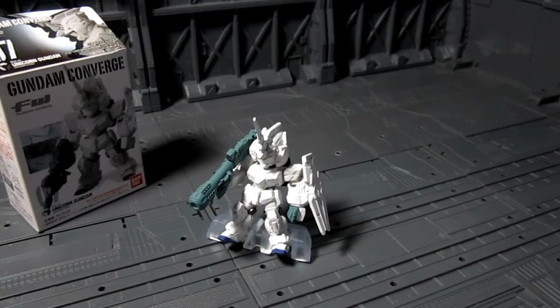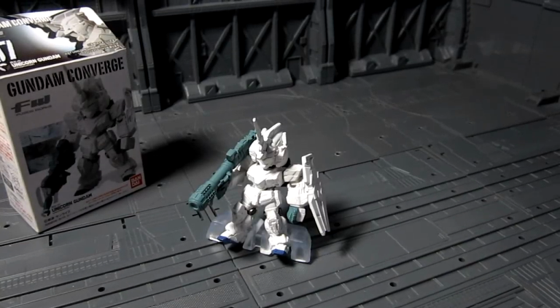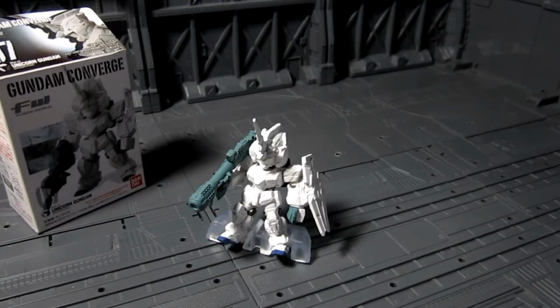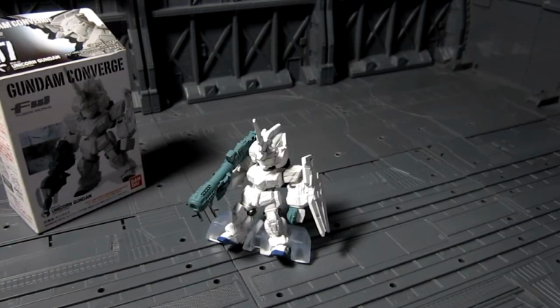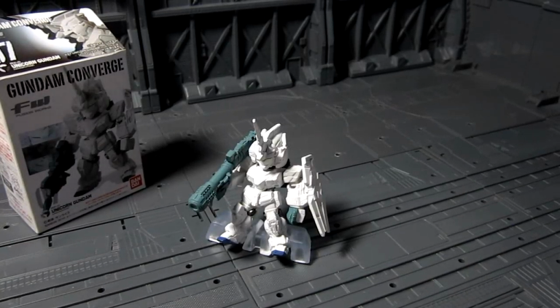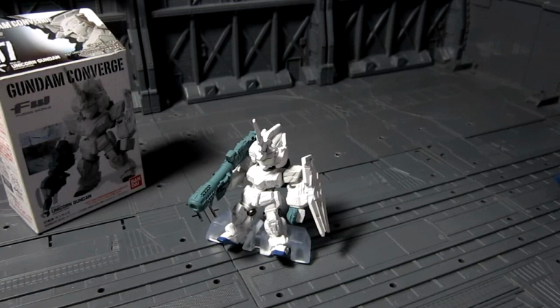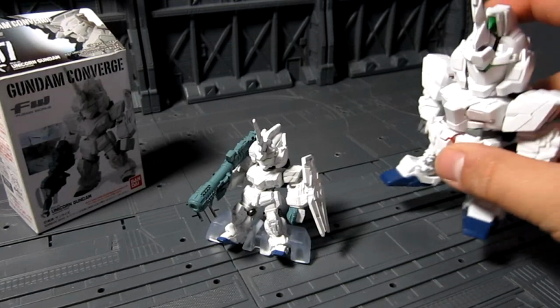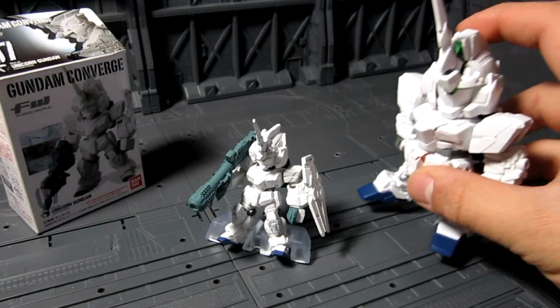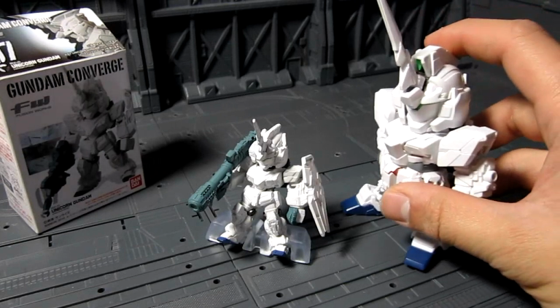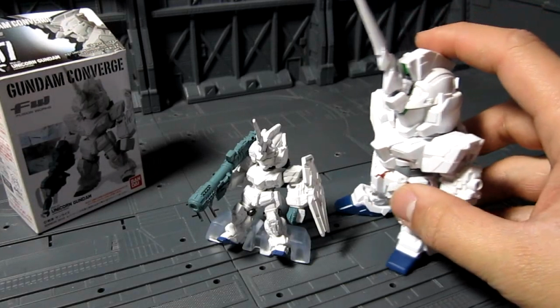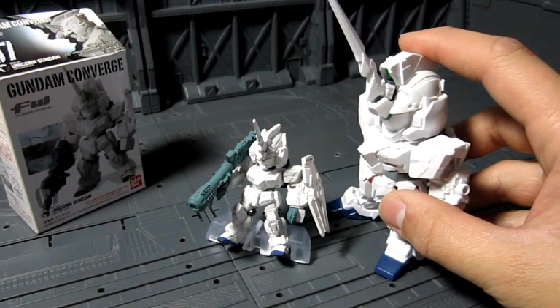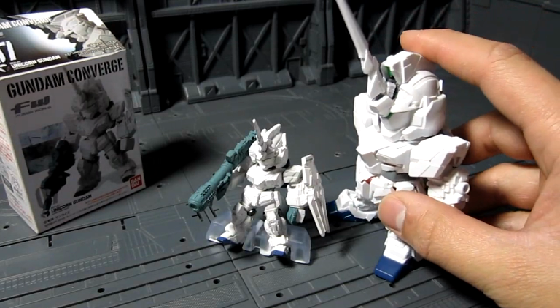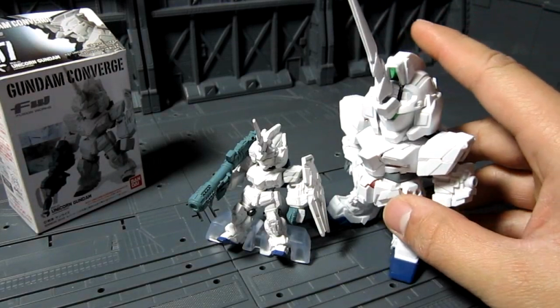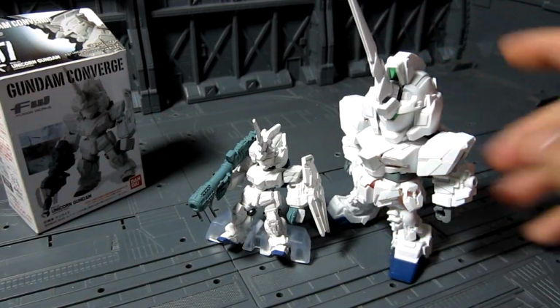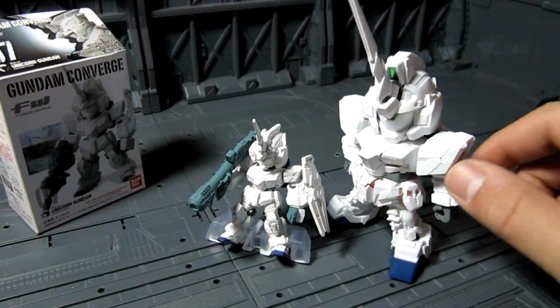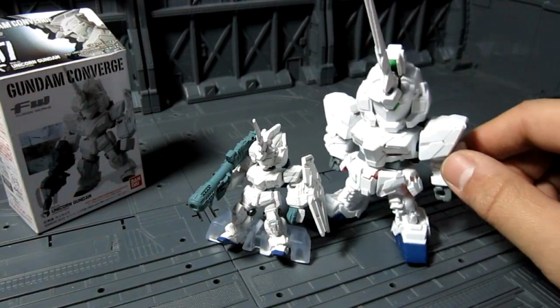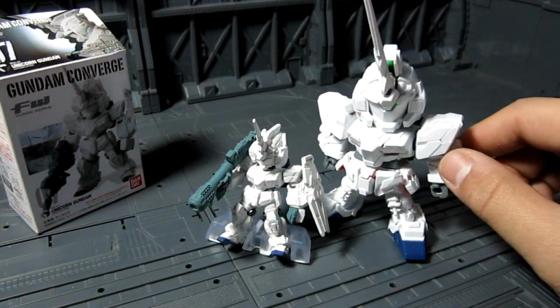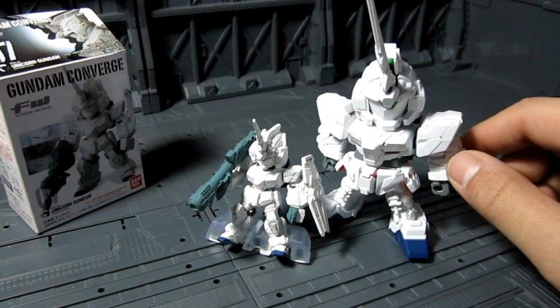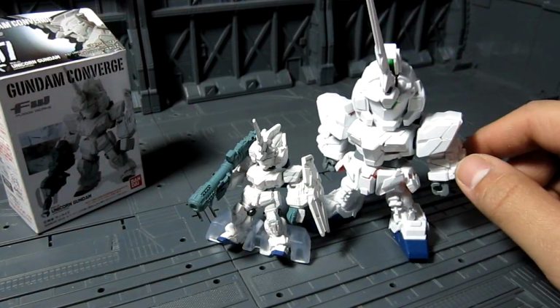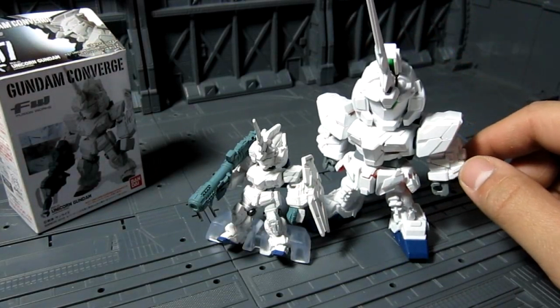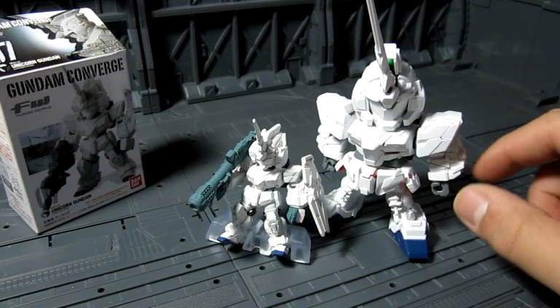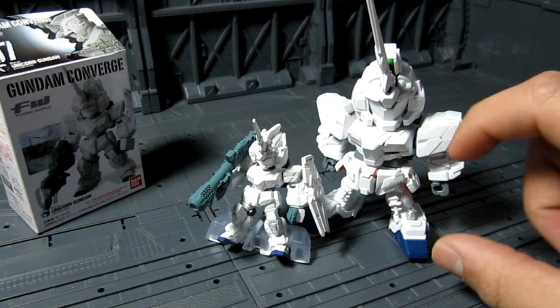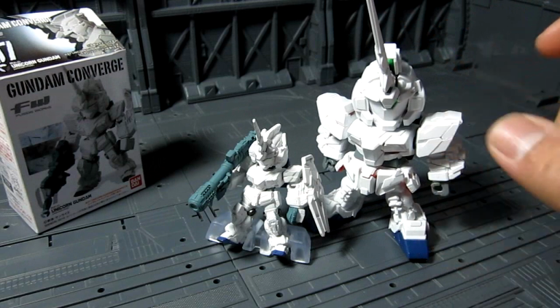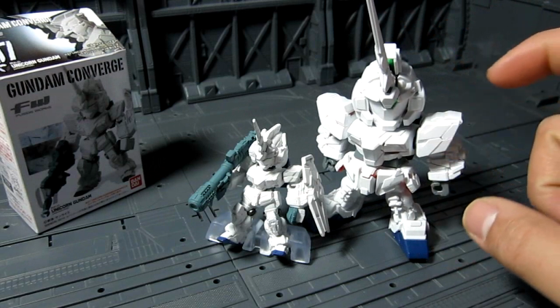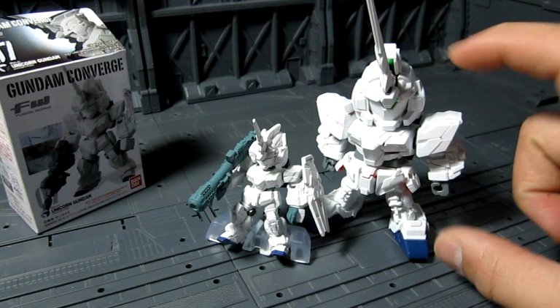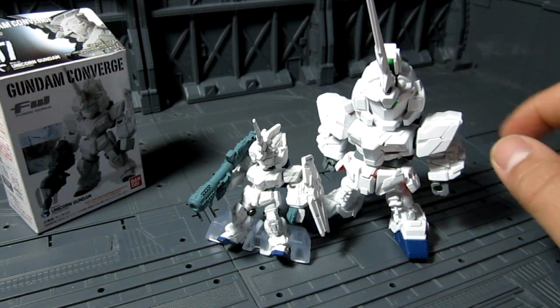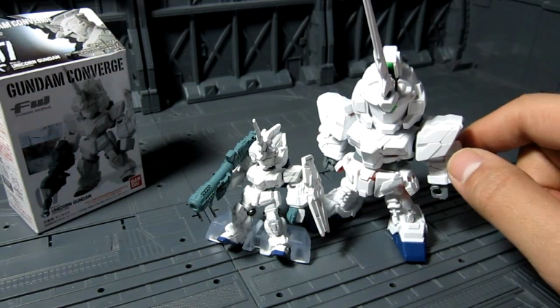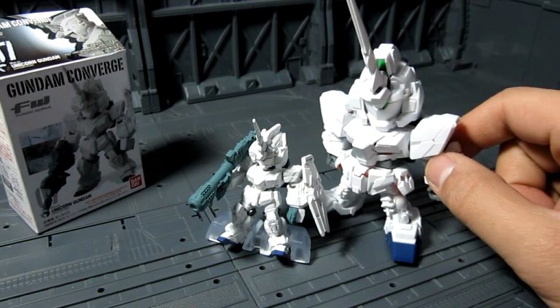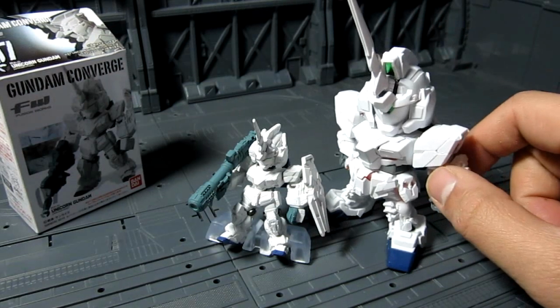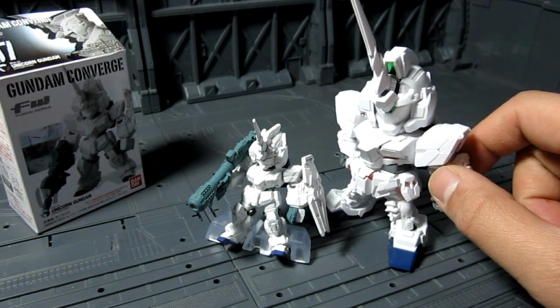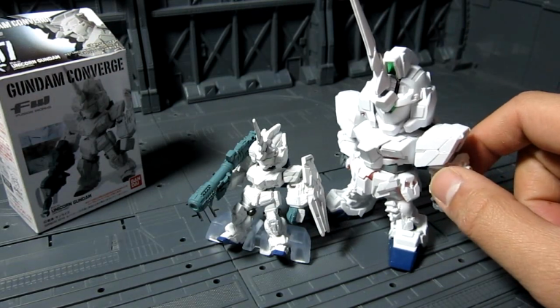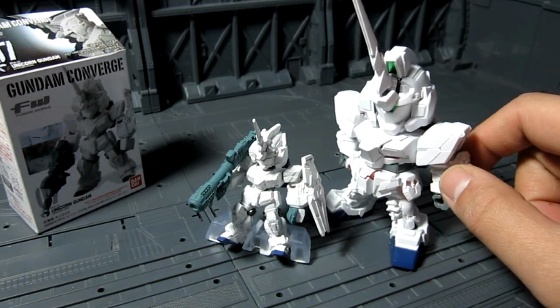A quick size comparison with a super deformed Unicorn model kit — it's really small, about half the size of the super deformed mold kit.